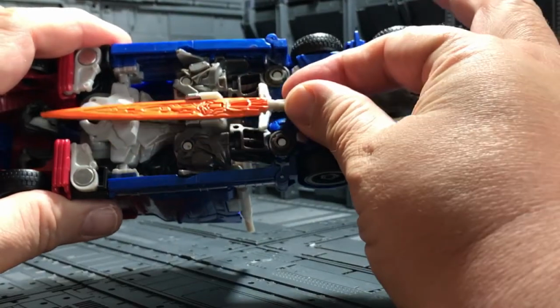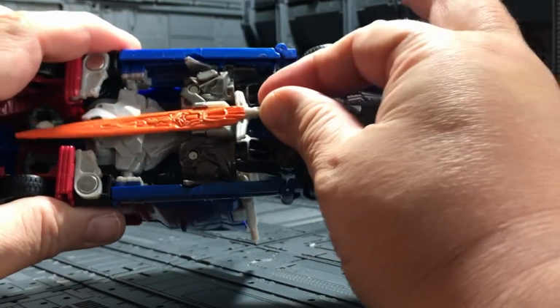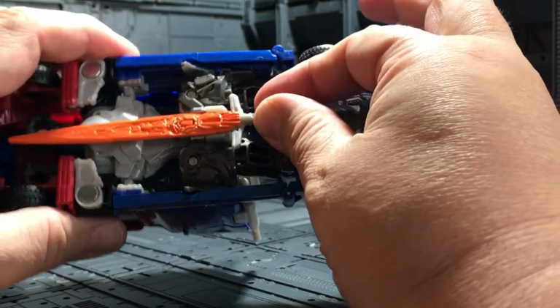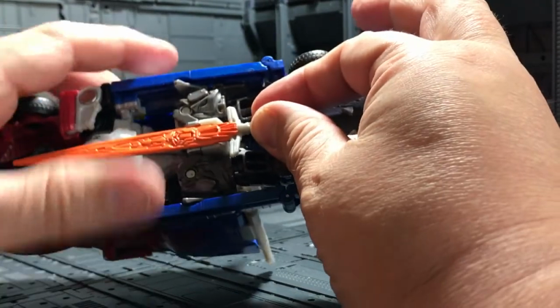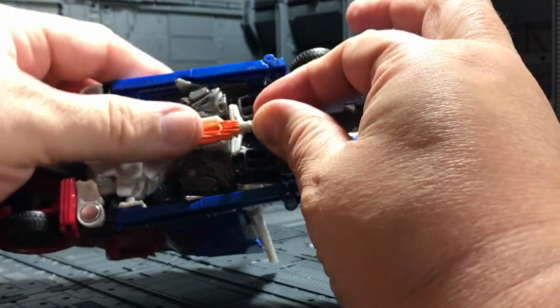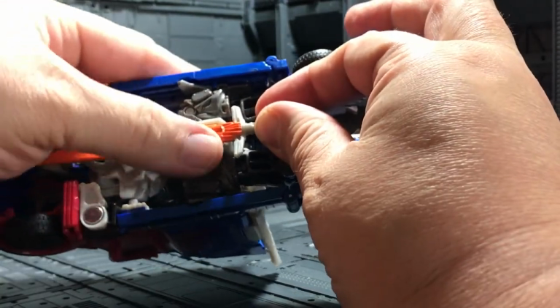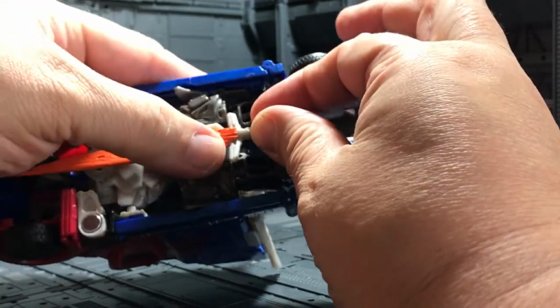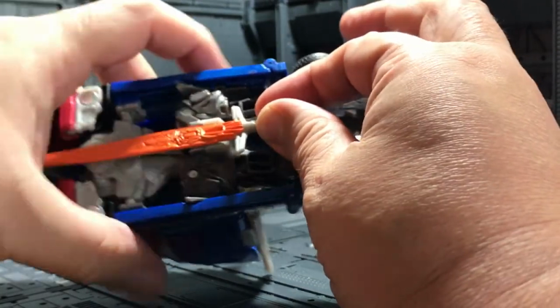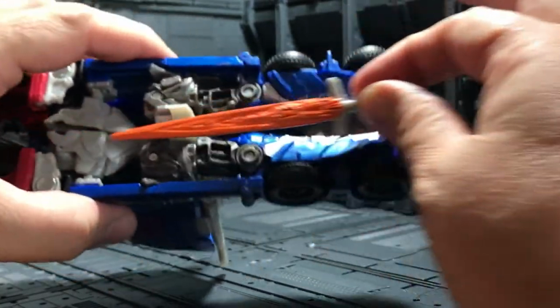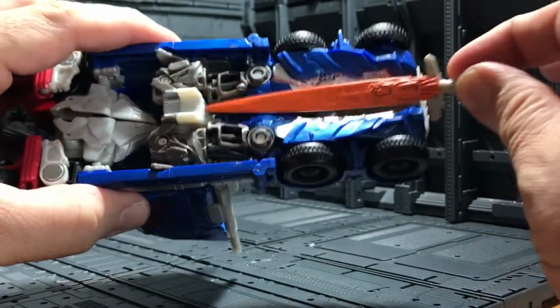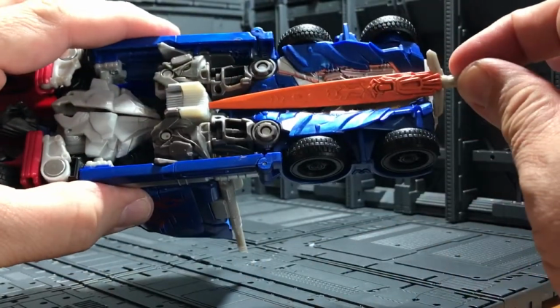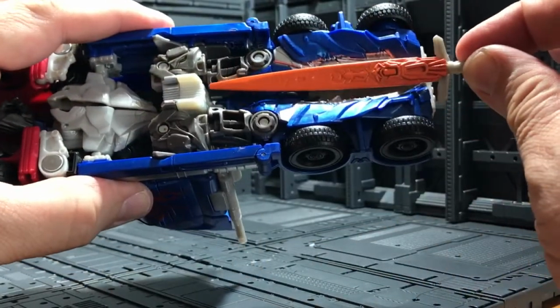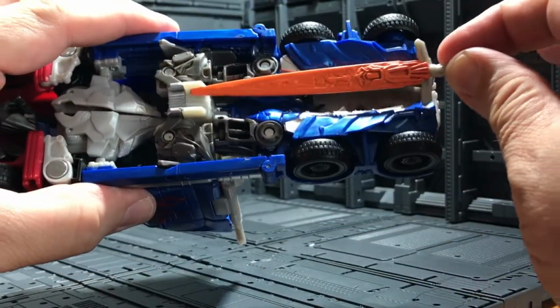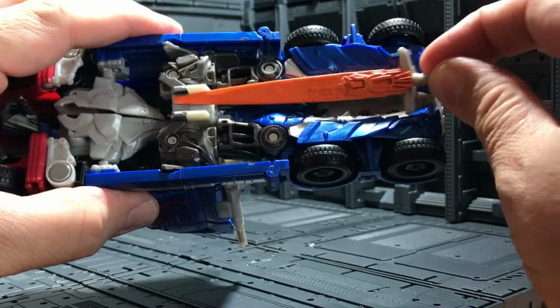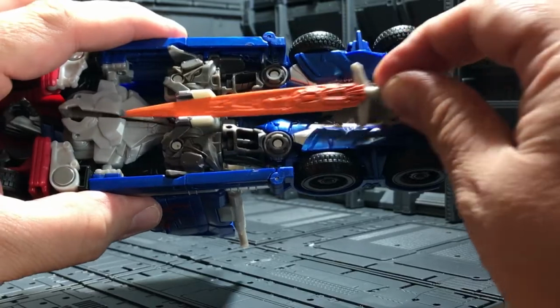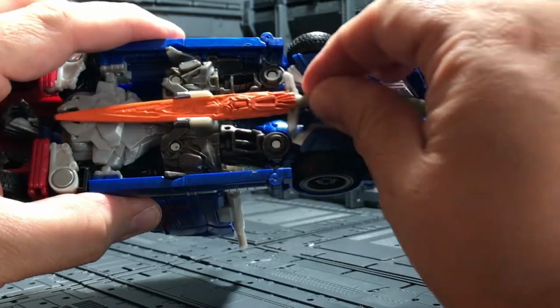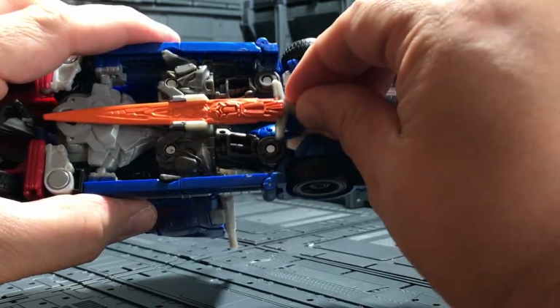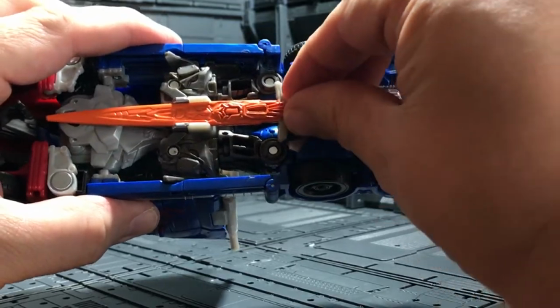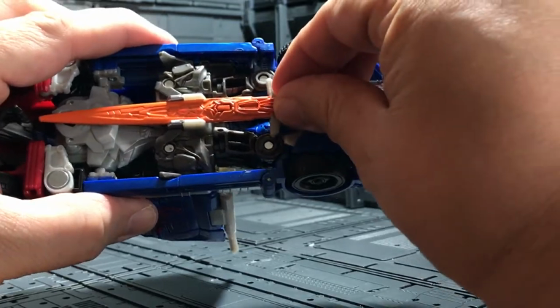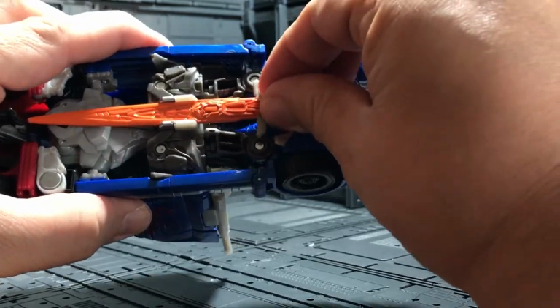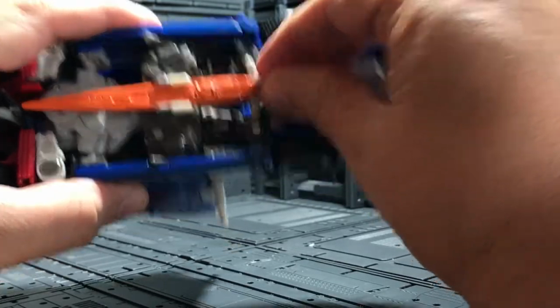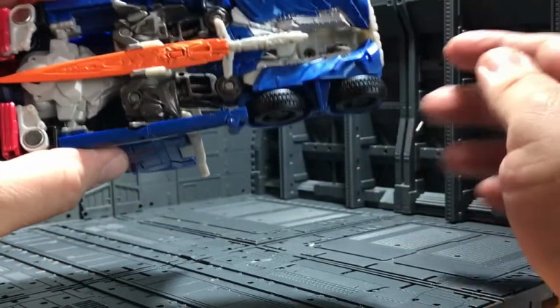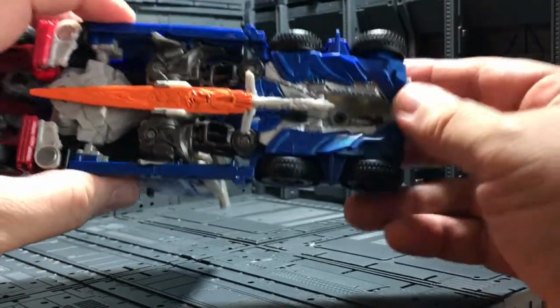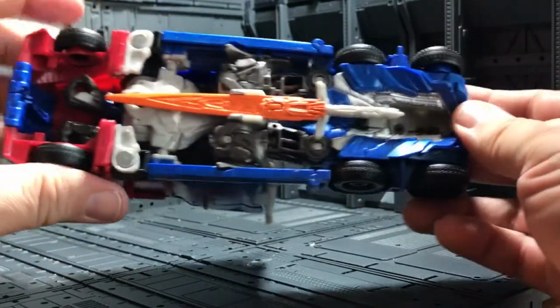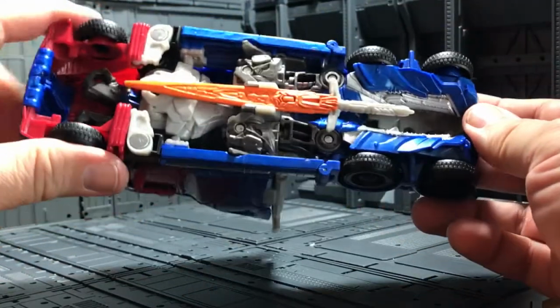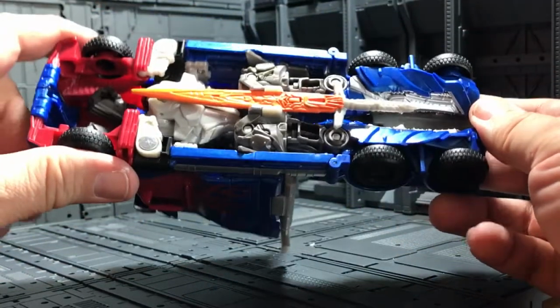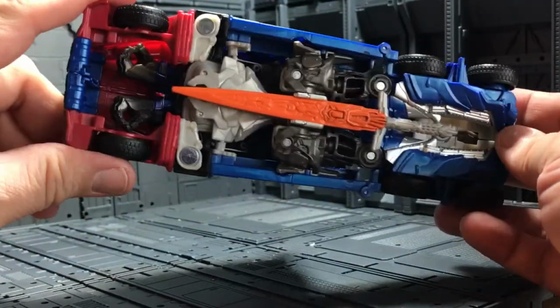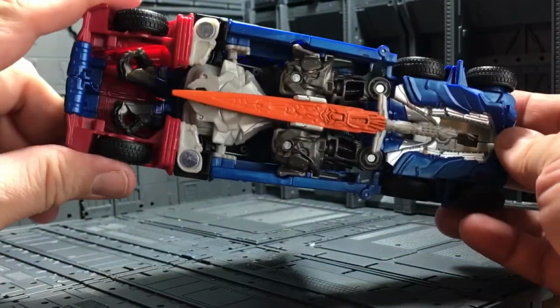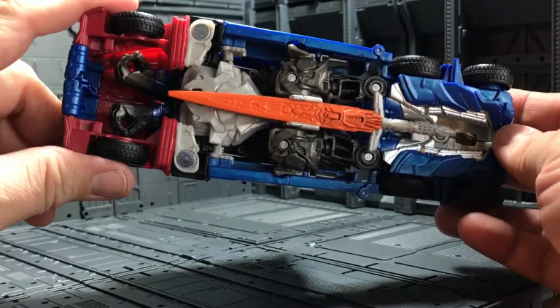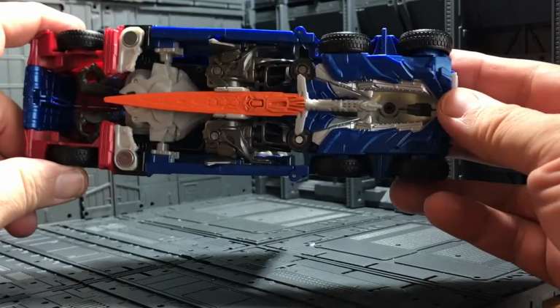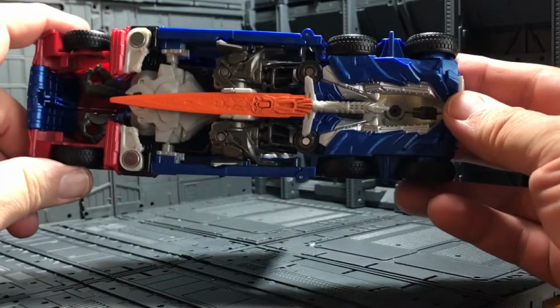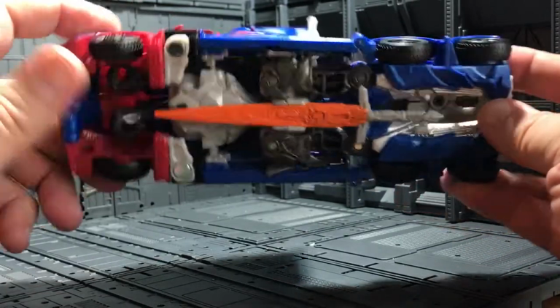If you remember, in the other Voyager Prime from Age of Extinction, I didn't like the sword too much, but this one is more movie-accurate. The handle is still regular plastic color and the sword has a gun-orange color, but it's very easy to fix with a custom paint job. Just like the other Voyager, you peg the sword into the storage peg hole on the bottom of the cab — just slide it in and it holds there for storage. Really, really cool.